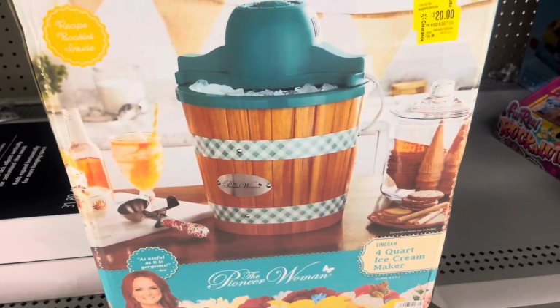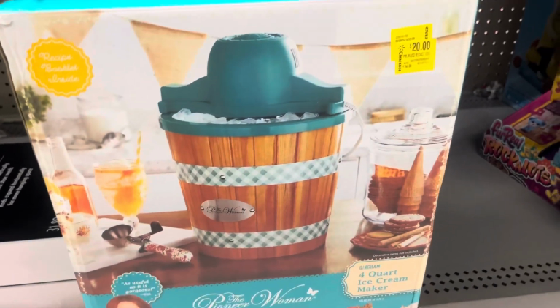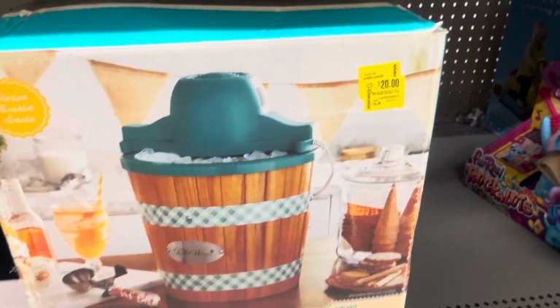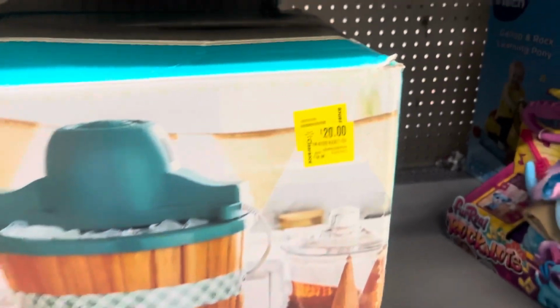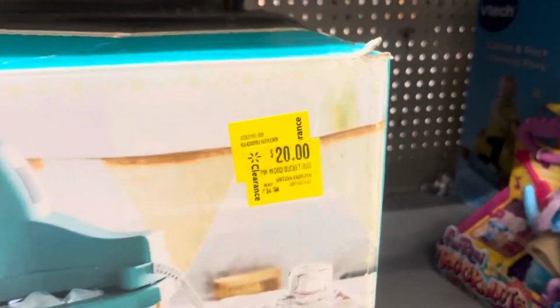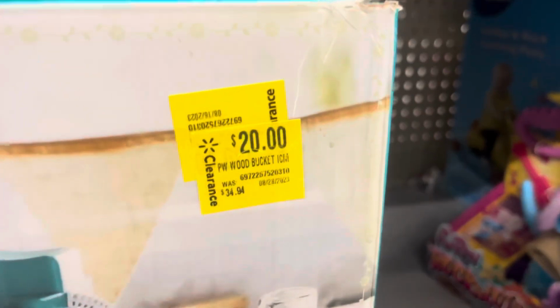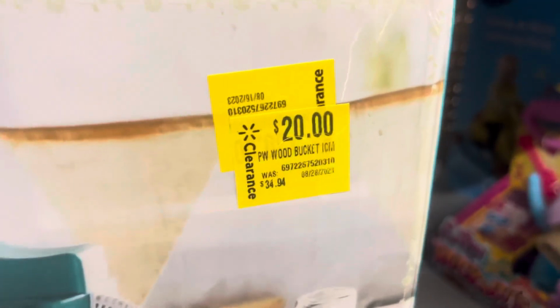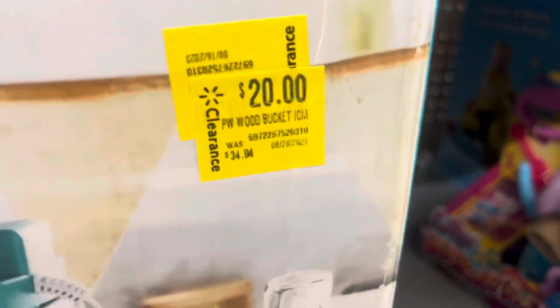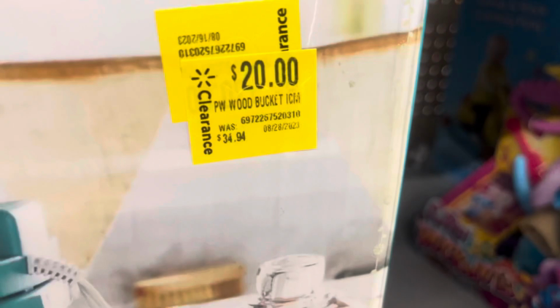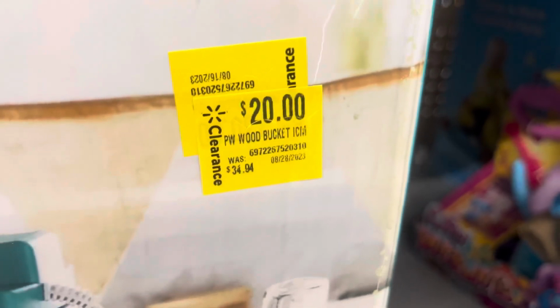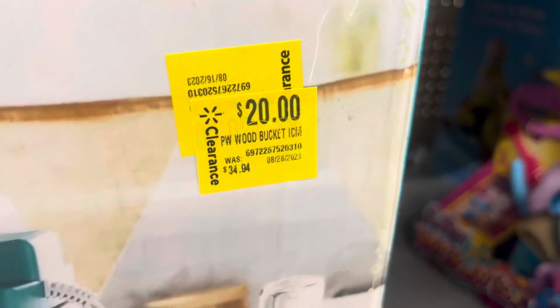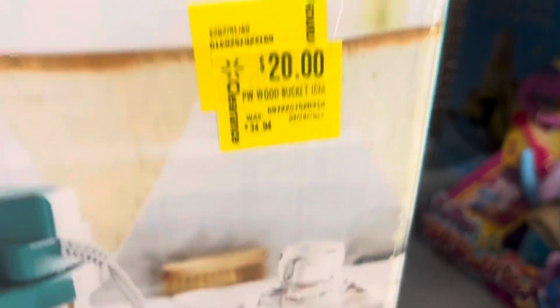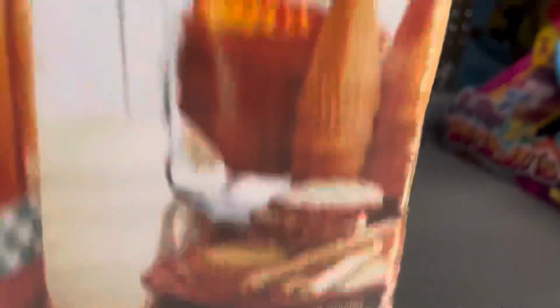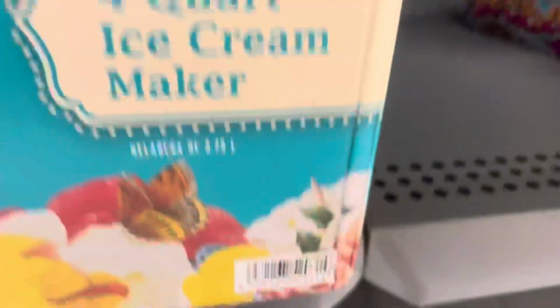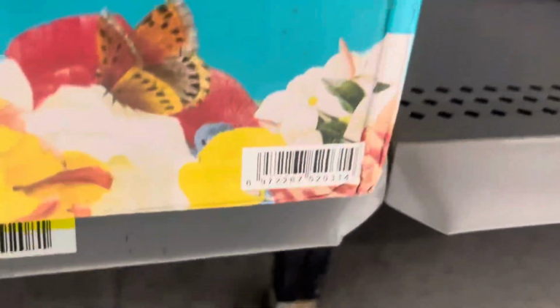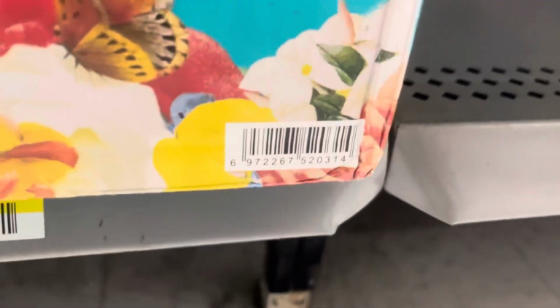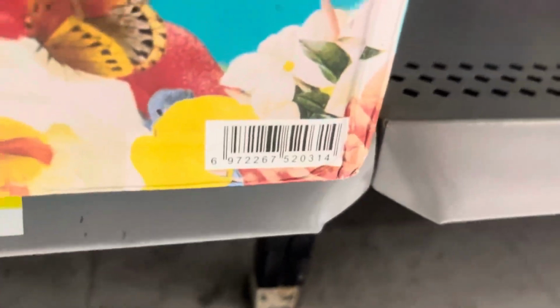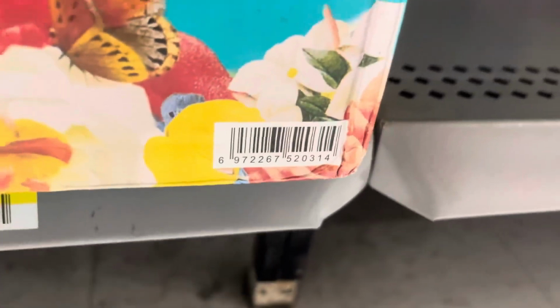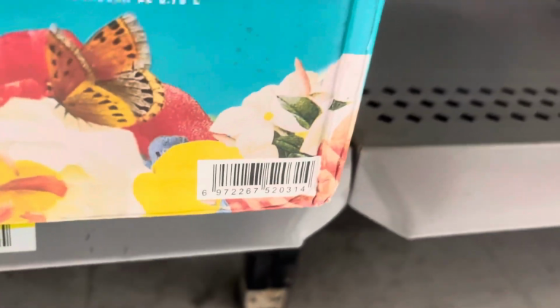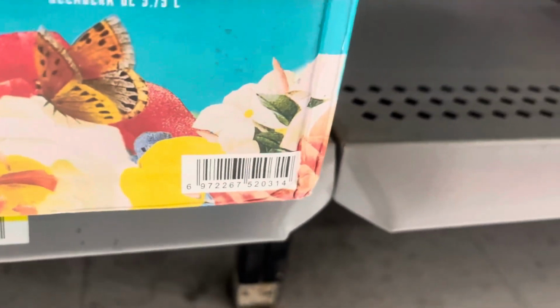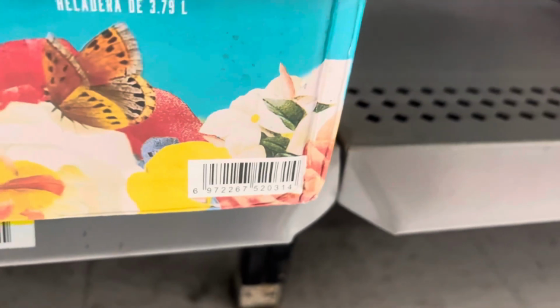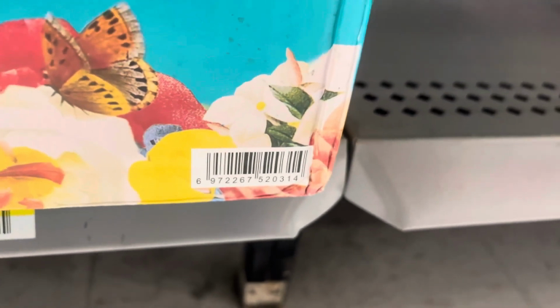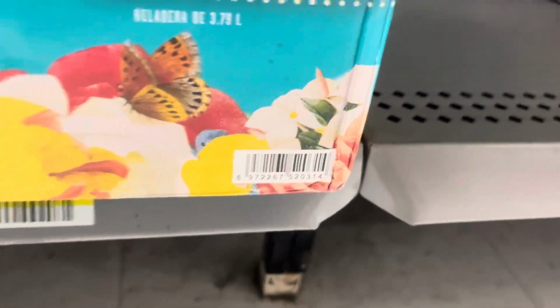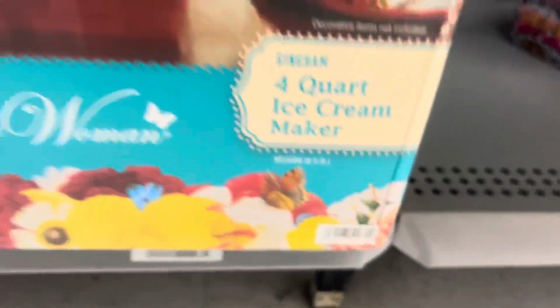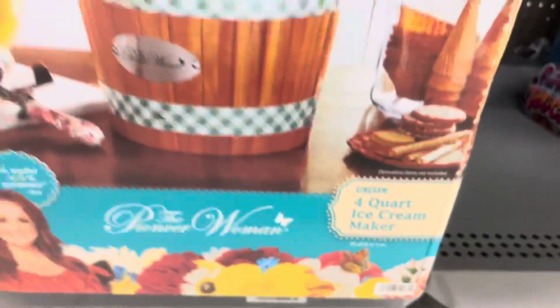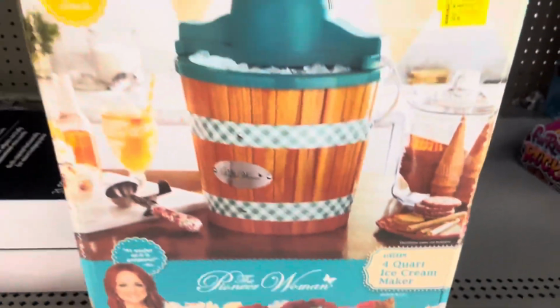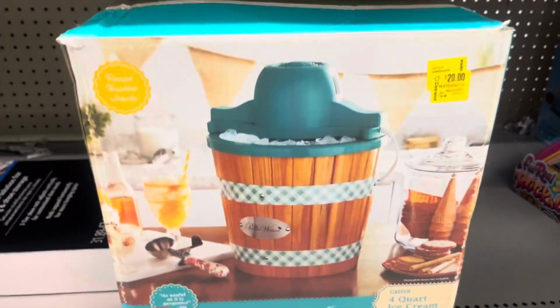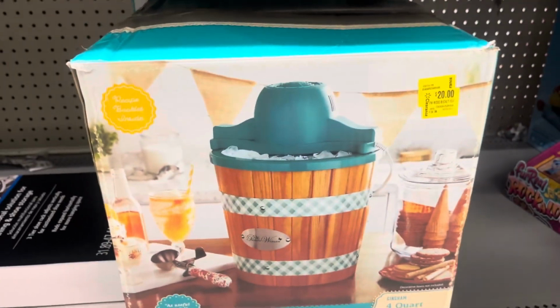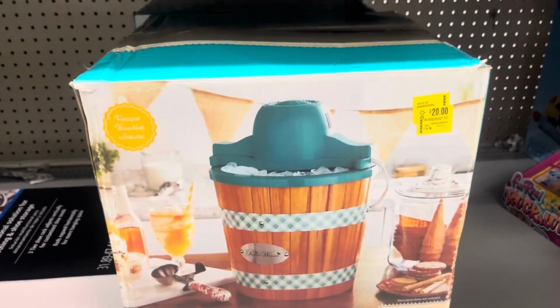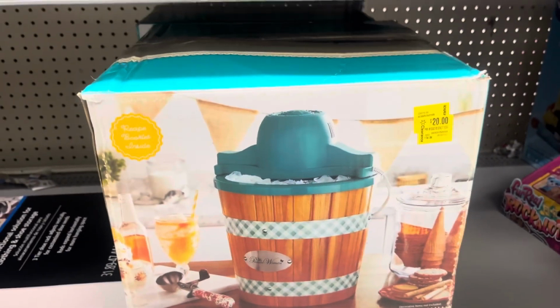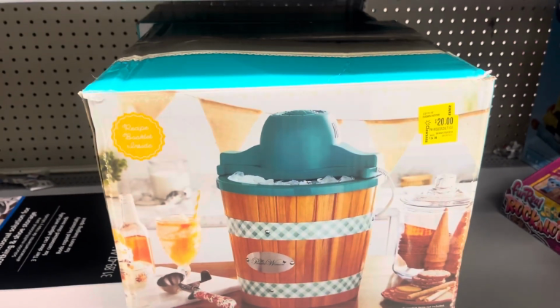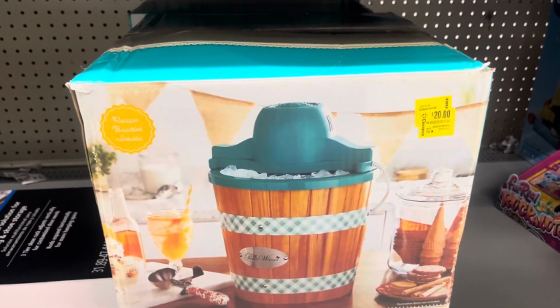They have this ice cream maker on clearance for only $20. The brand is Pioneer Woman. I have seen people find these for $10, so check this one out if you're interested in this item.